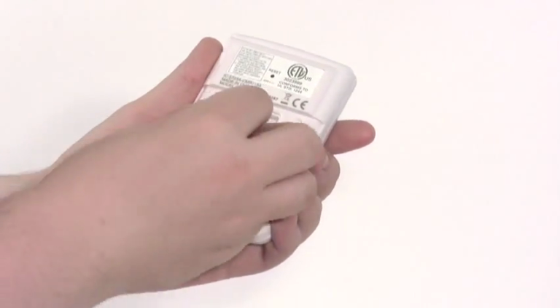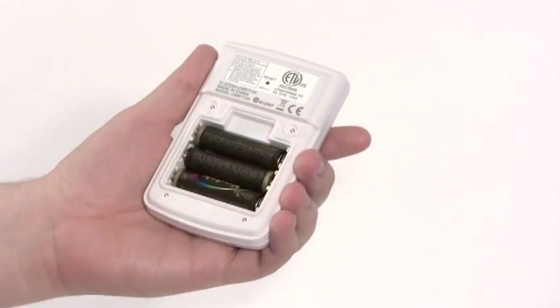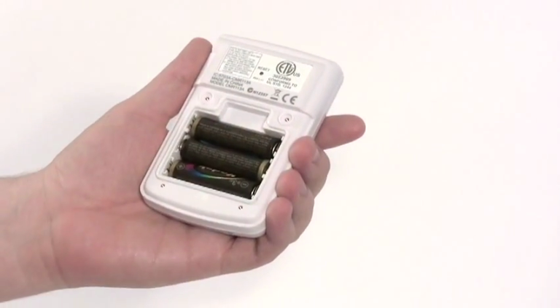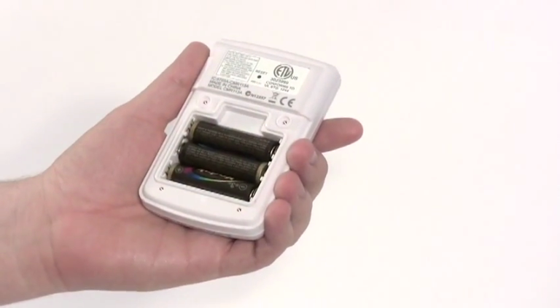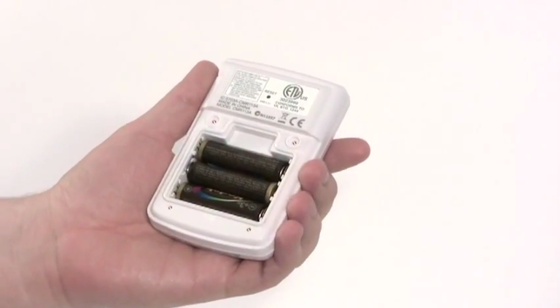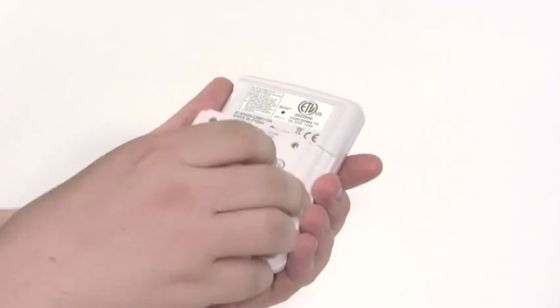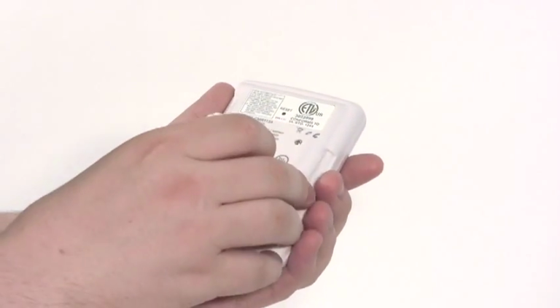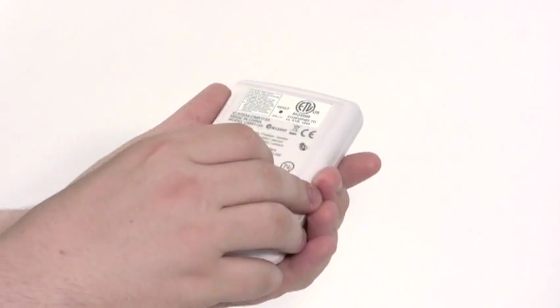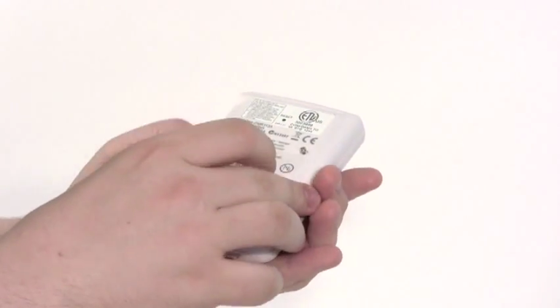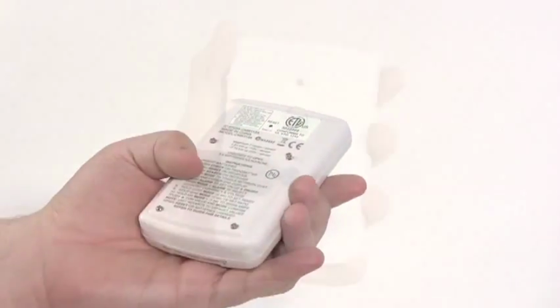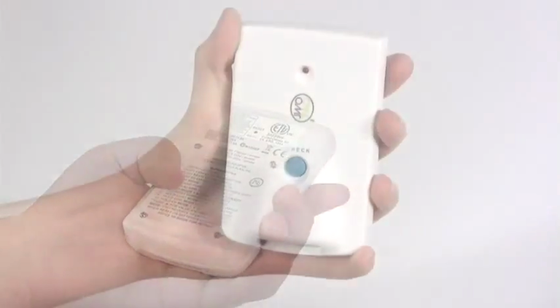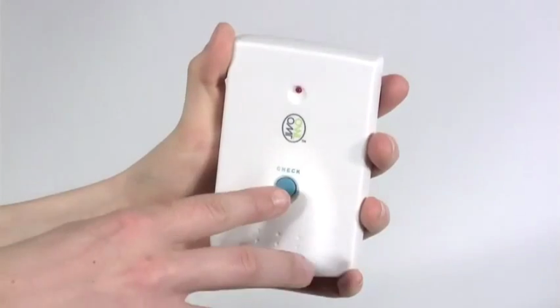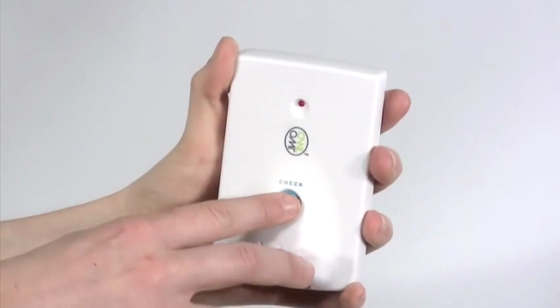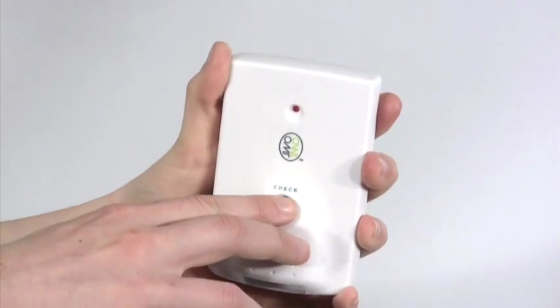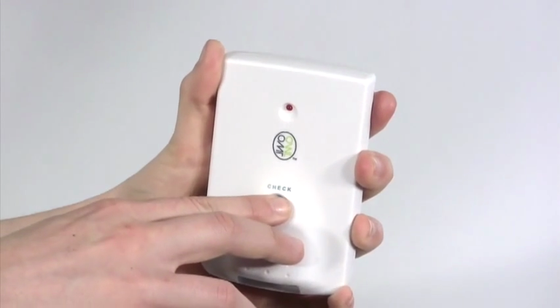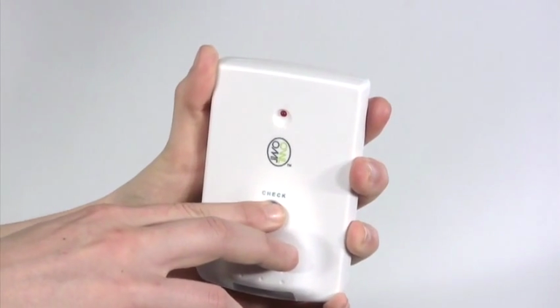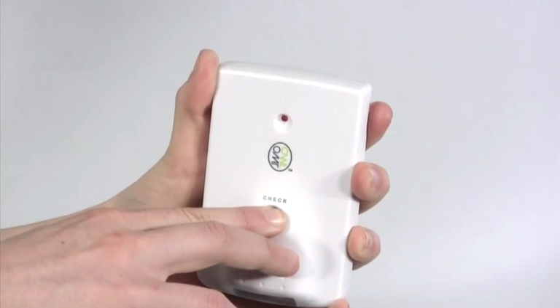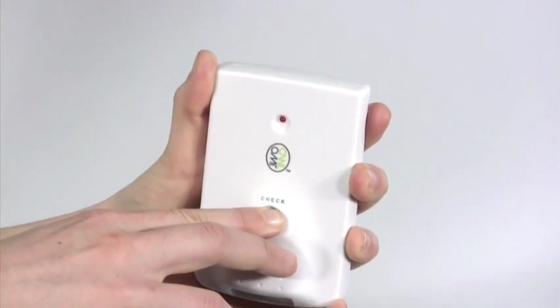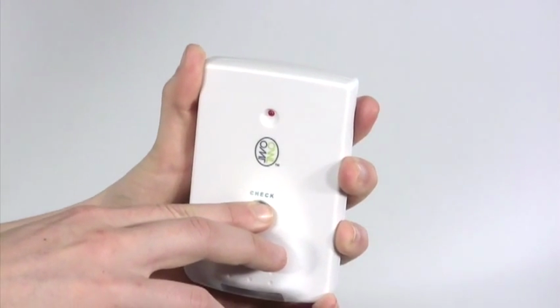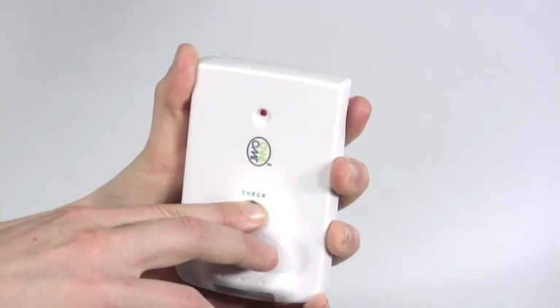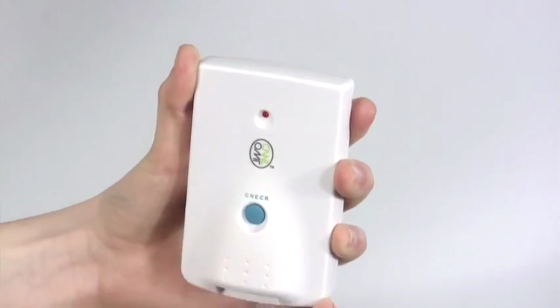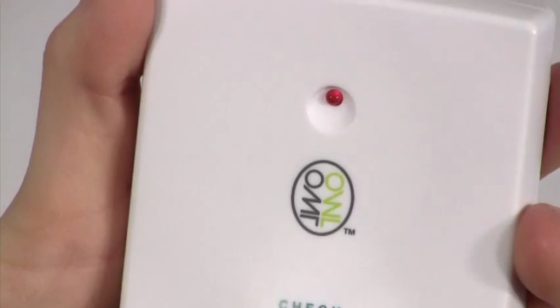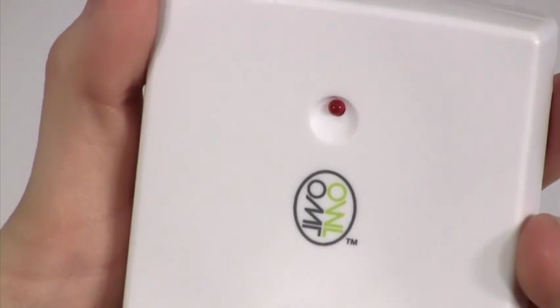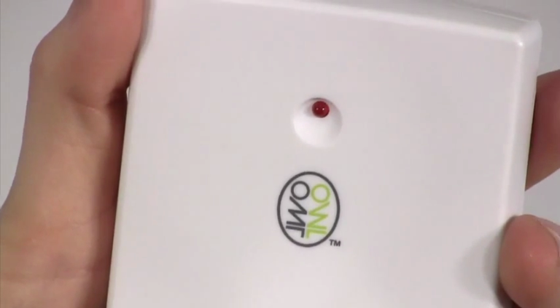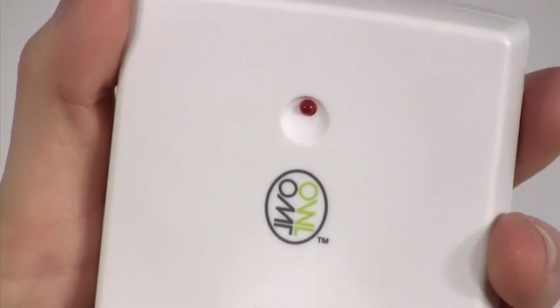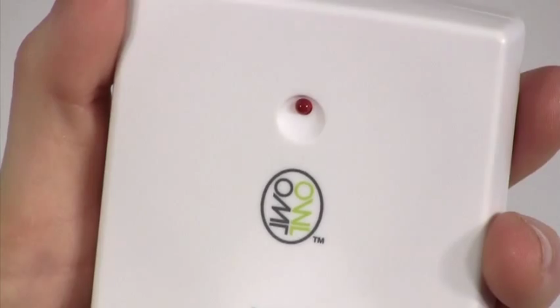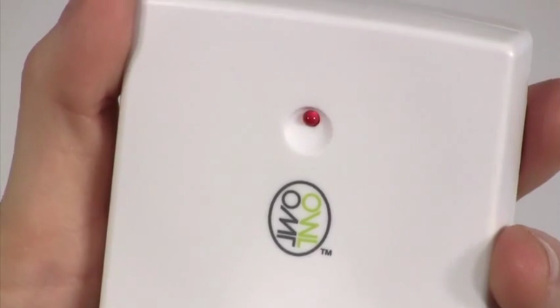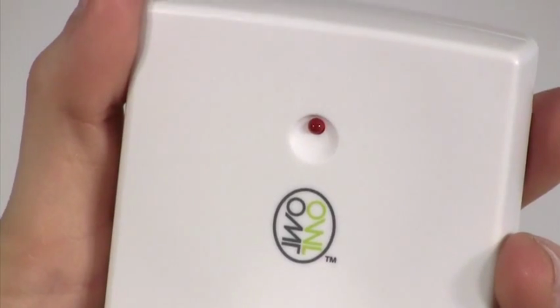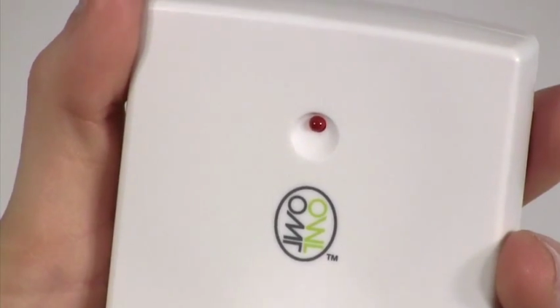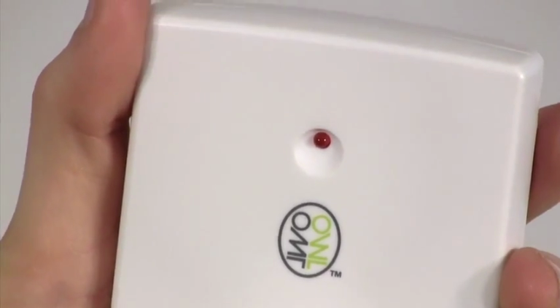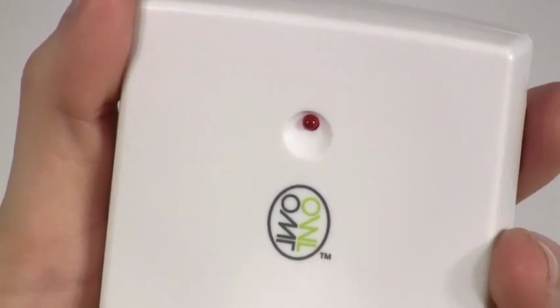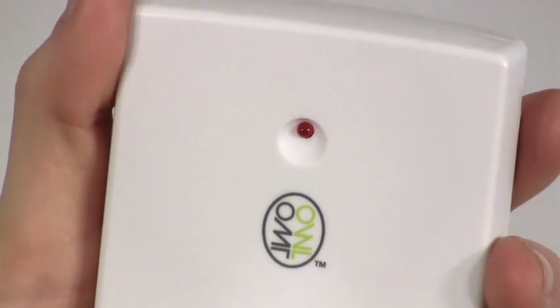Activate the transmitter unit by pressing and holding the check button on the front for two to three seconds. You'll notice that the red light on the front of the unit will flash every two seconds.